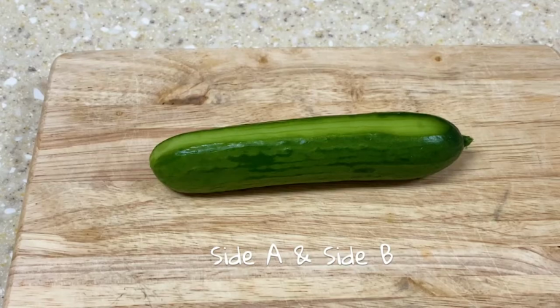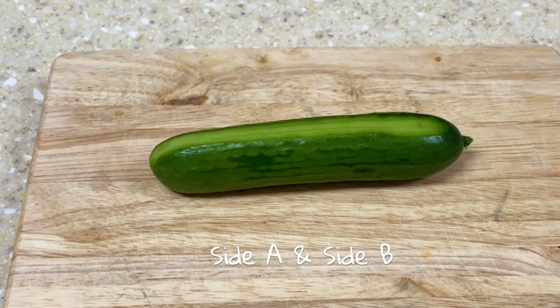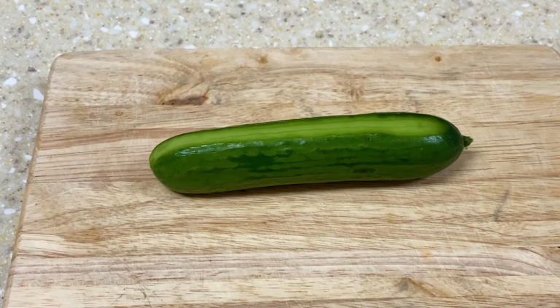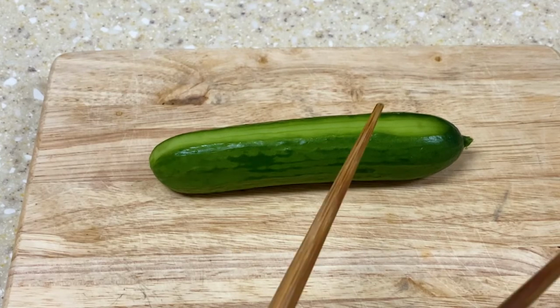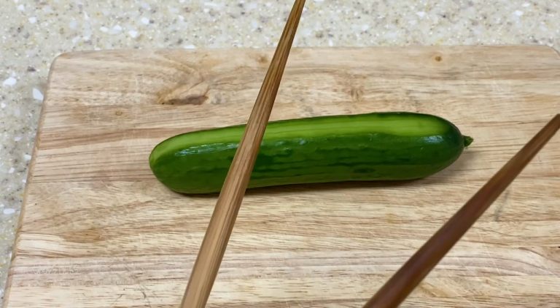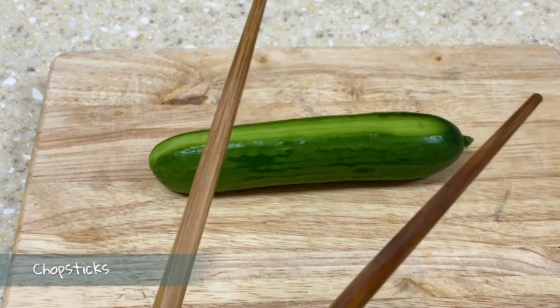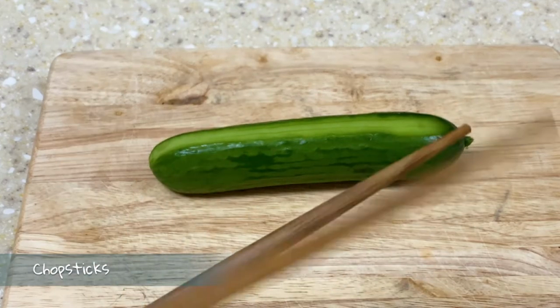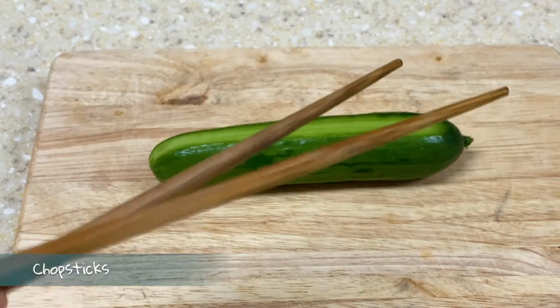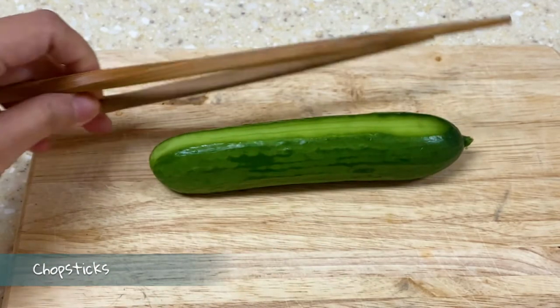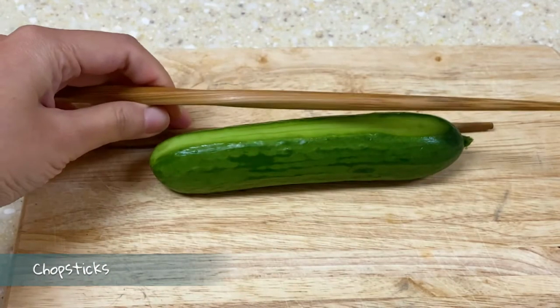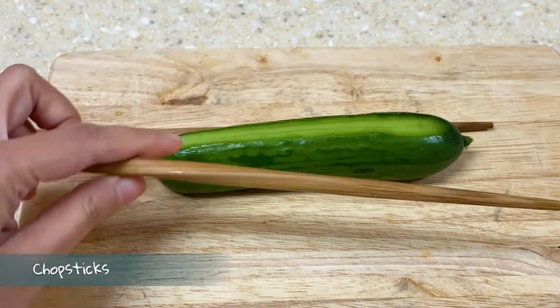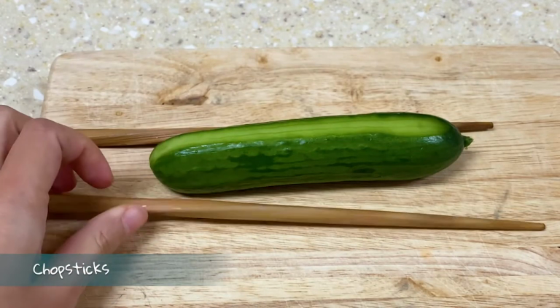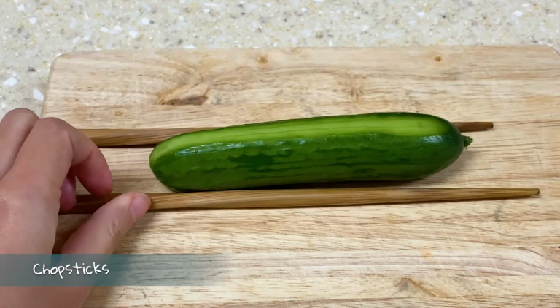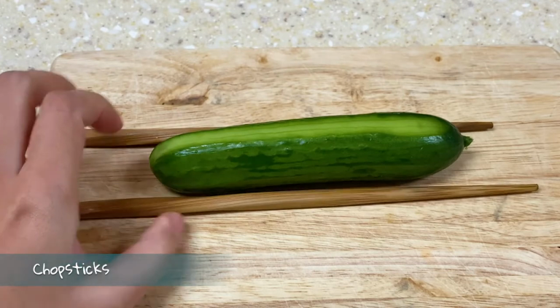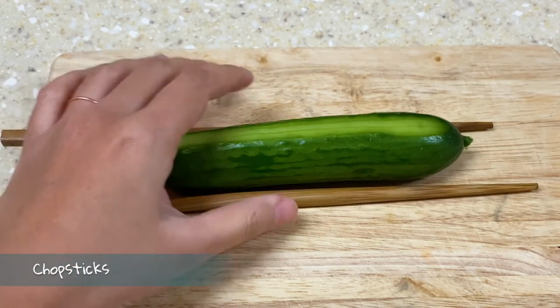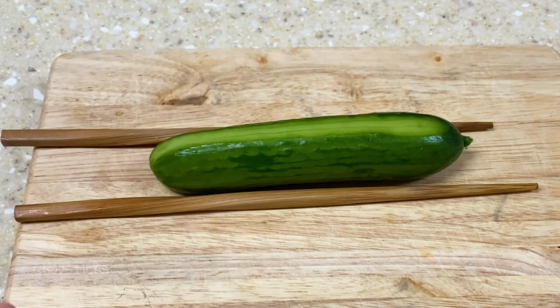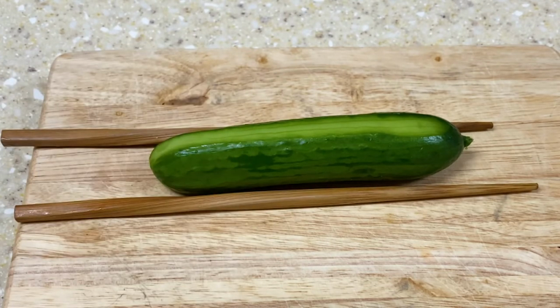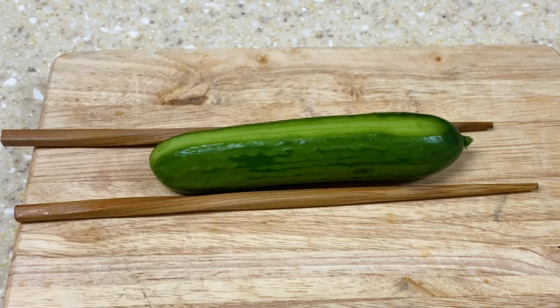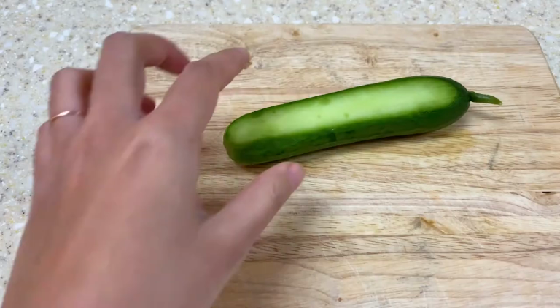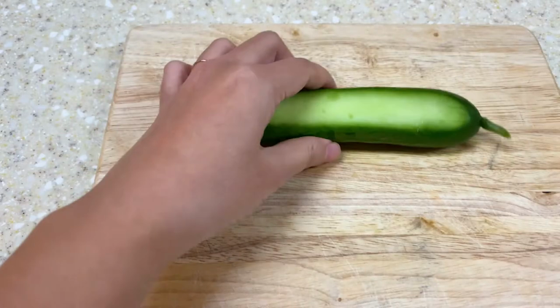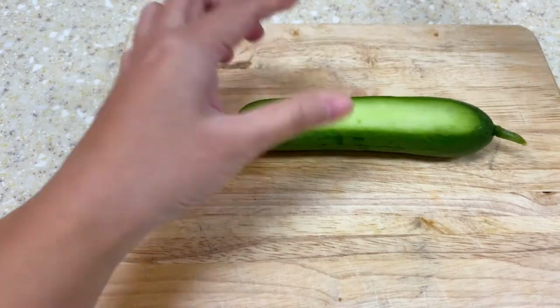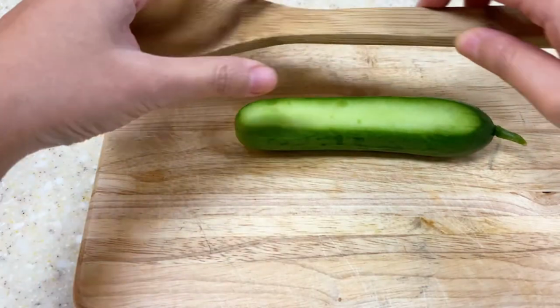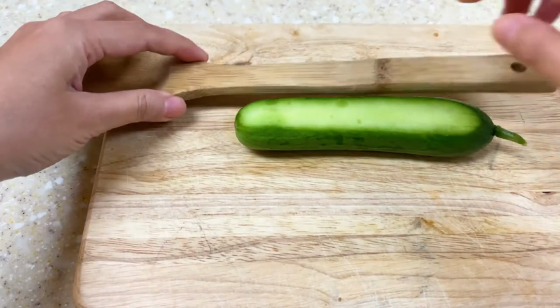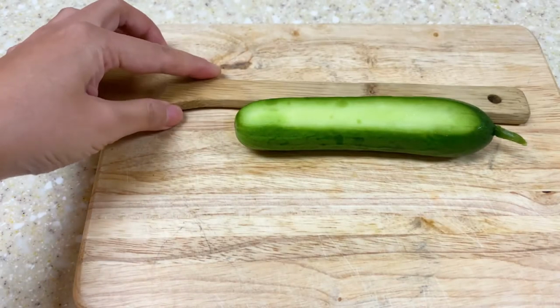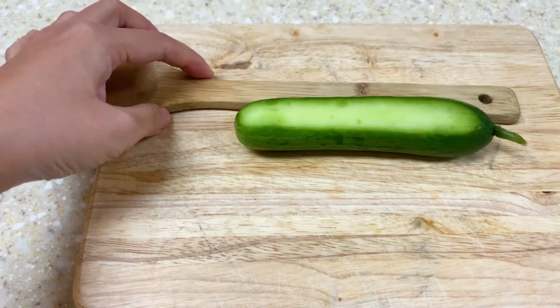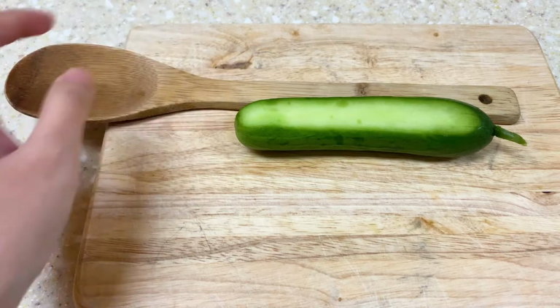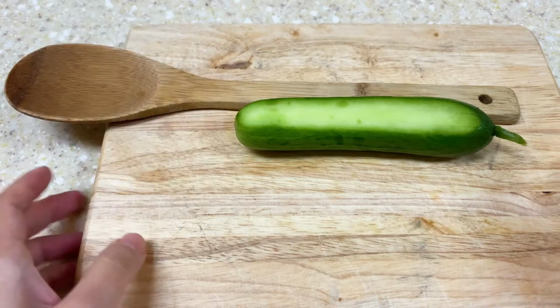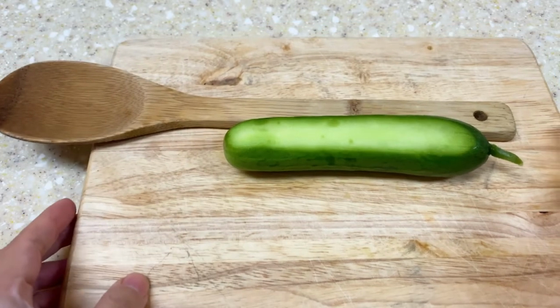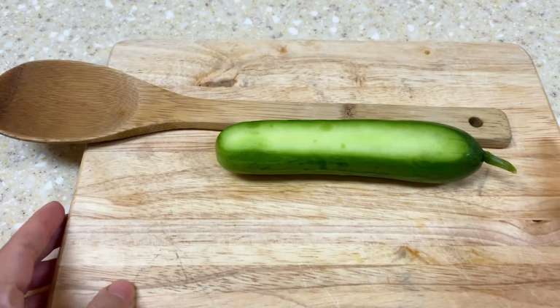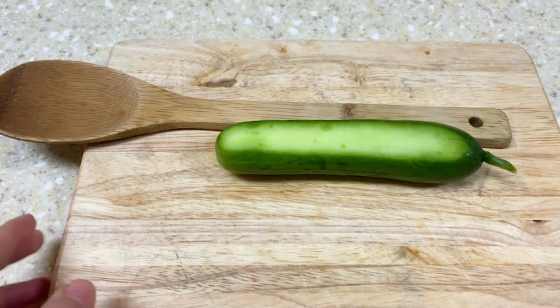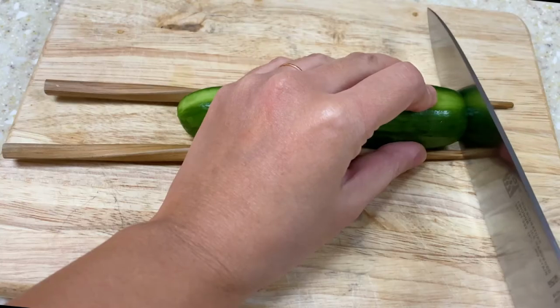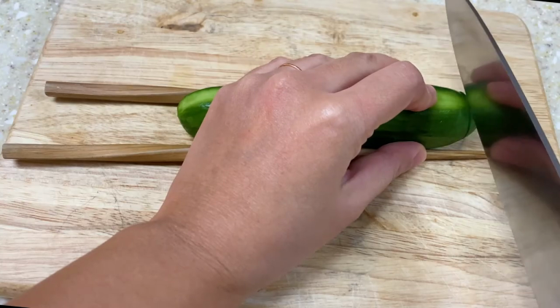The next step is to place two chopsticks alongside the cucumber to act as a guard to prevent you from cutting all the way through. If you don't have chopsticks you can use anything else such as a spatula or whatever you have around the kitchen.